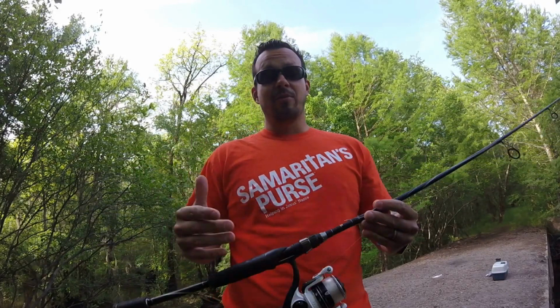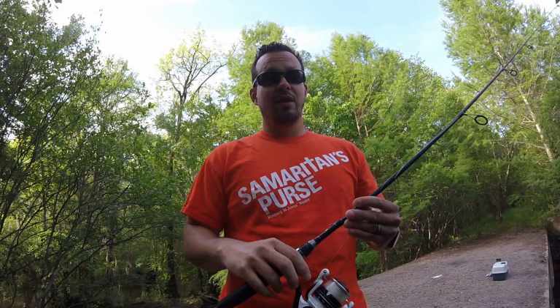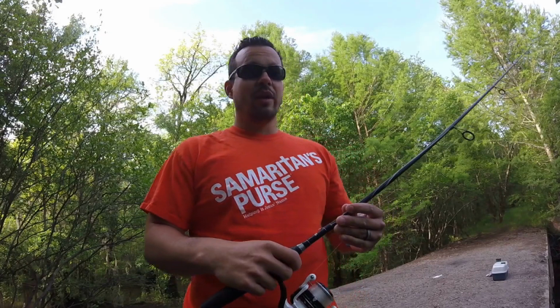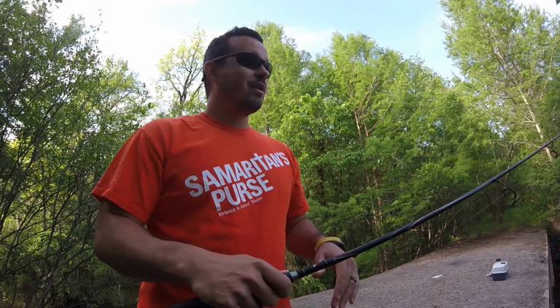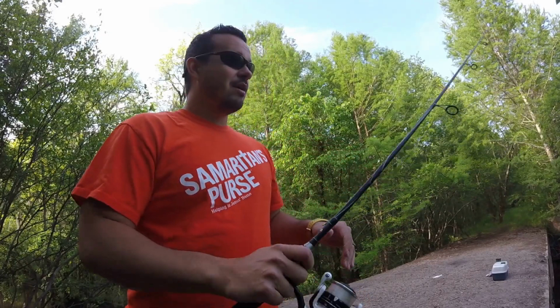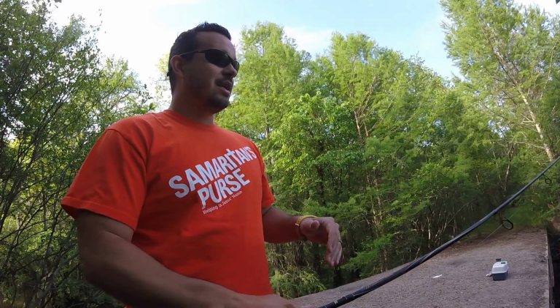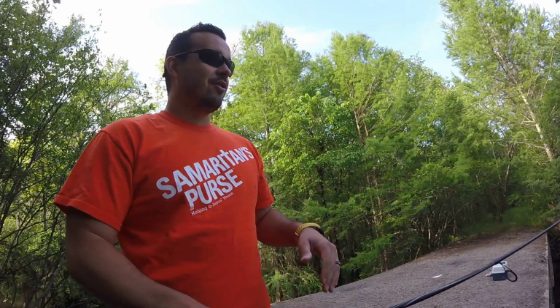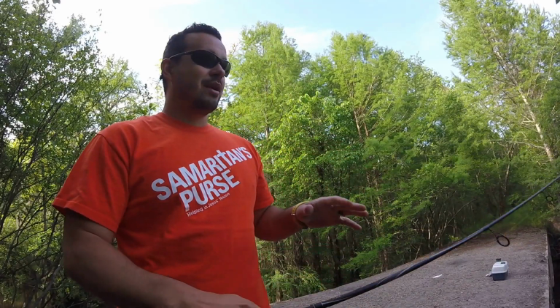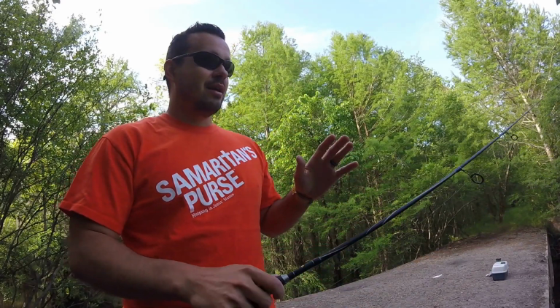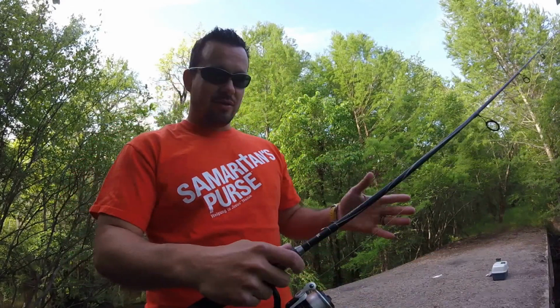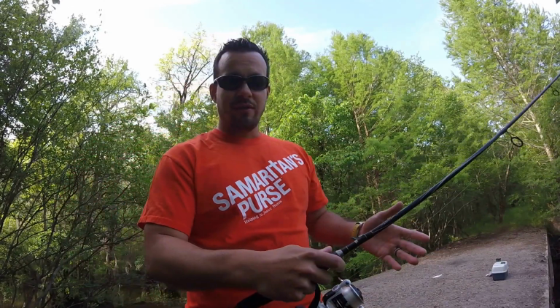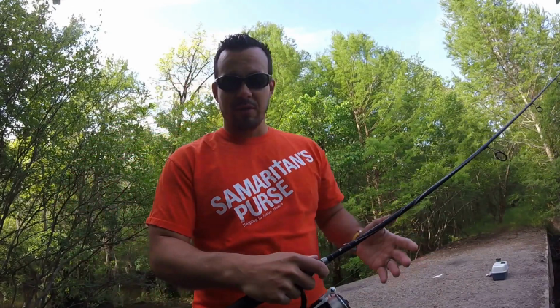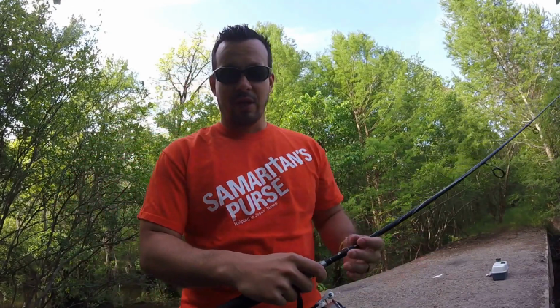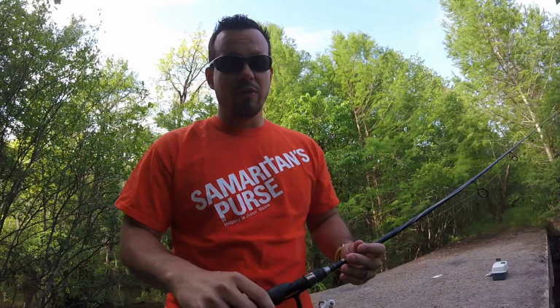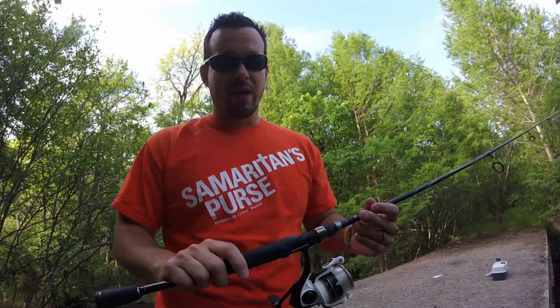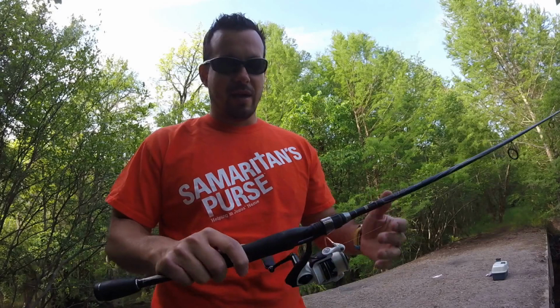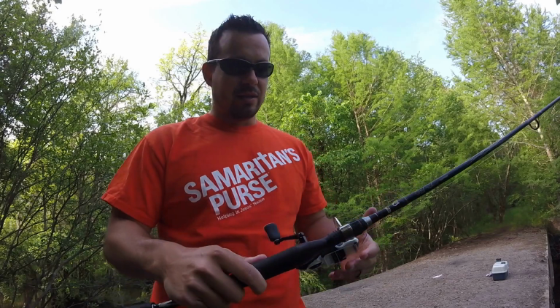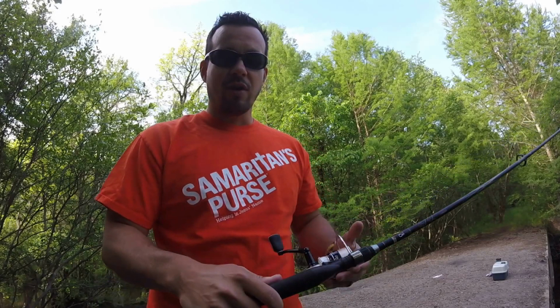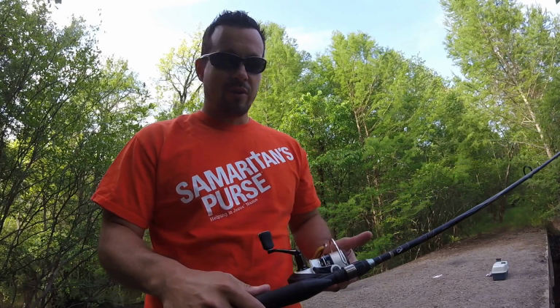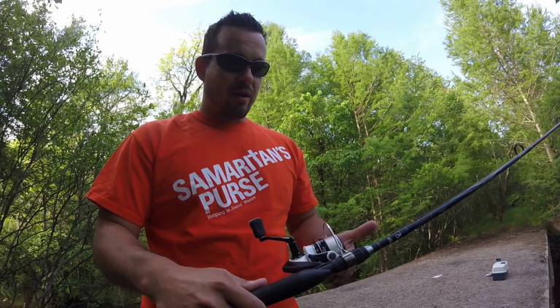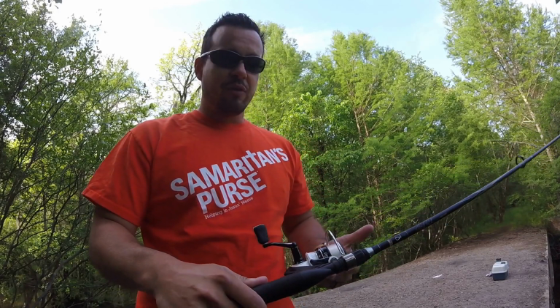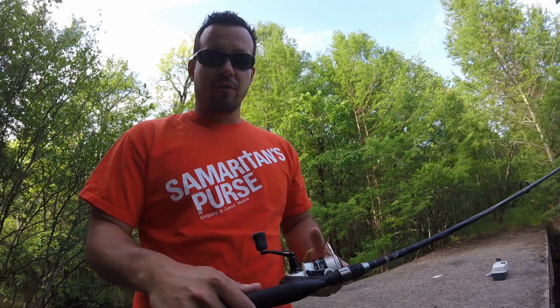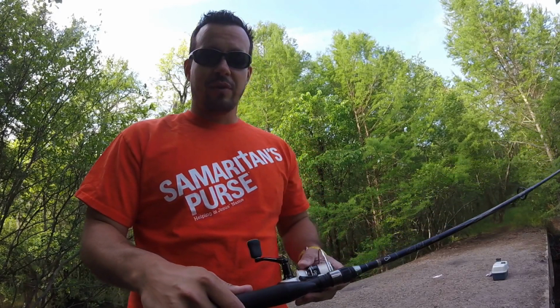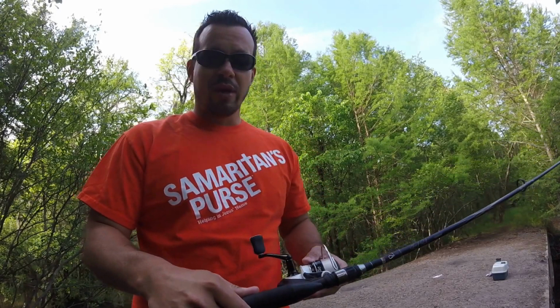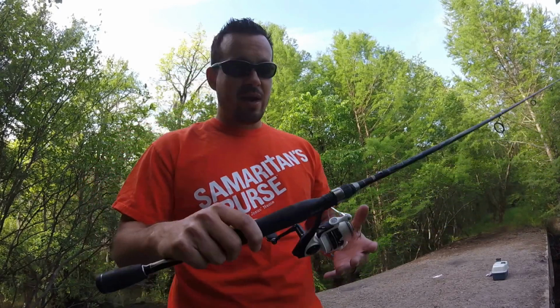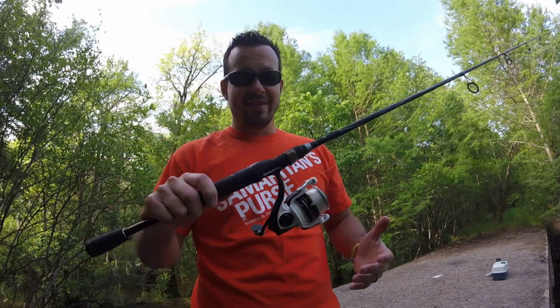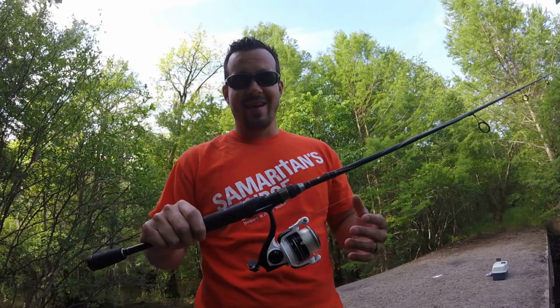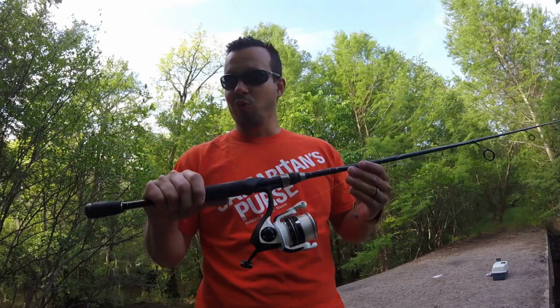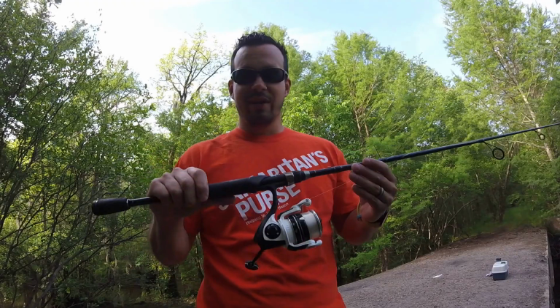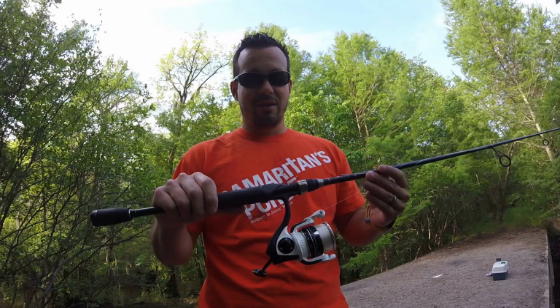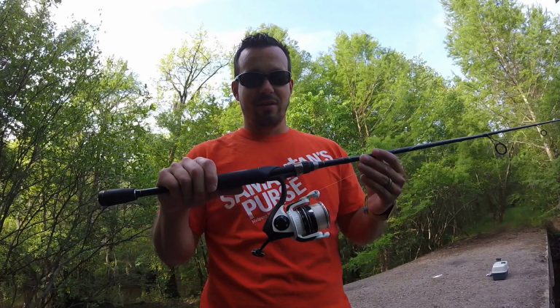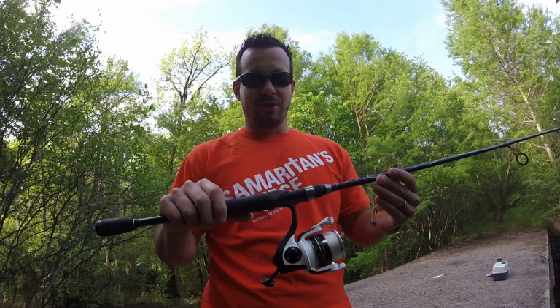I've had an opportunity to kind of bring it out, test it out a little bit, and I'll just give you some of the things that I really, really like about it. I think it's a great reel. If you're looking for a reel without breaking the bank, this is a really good option.